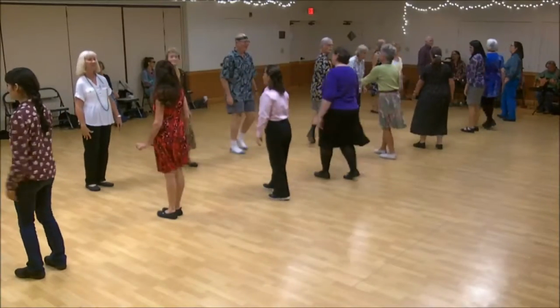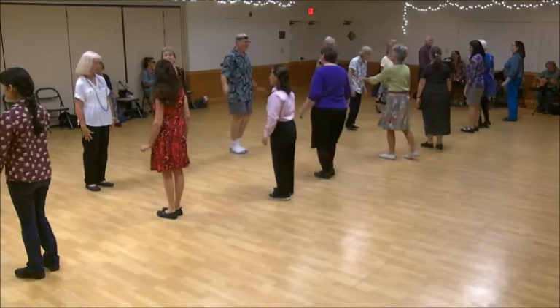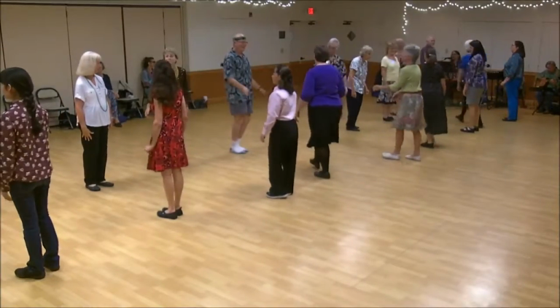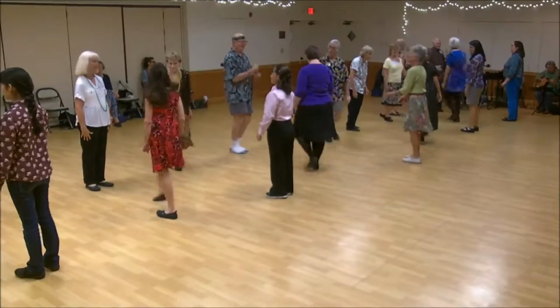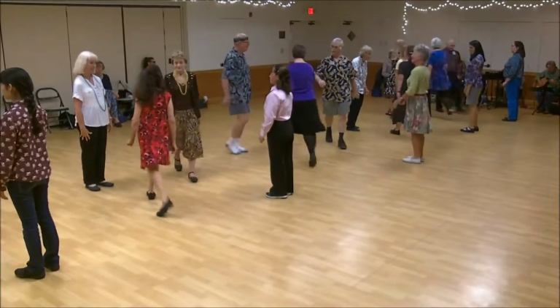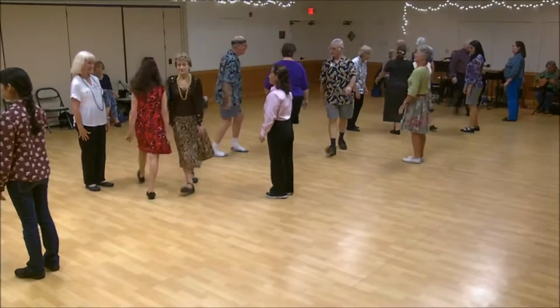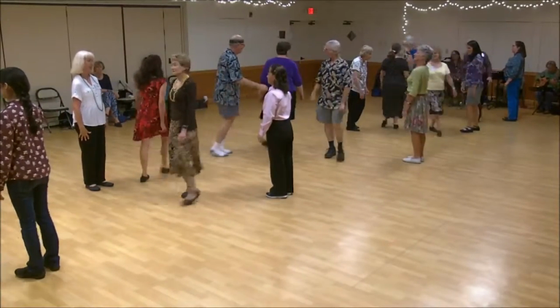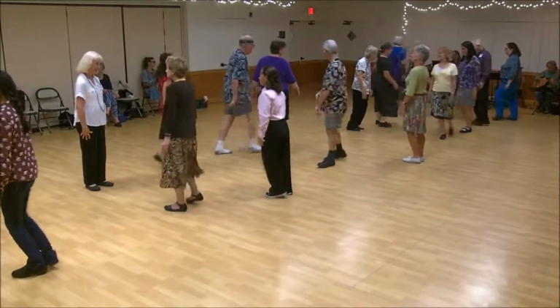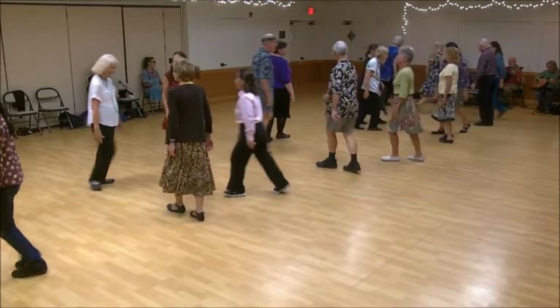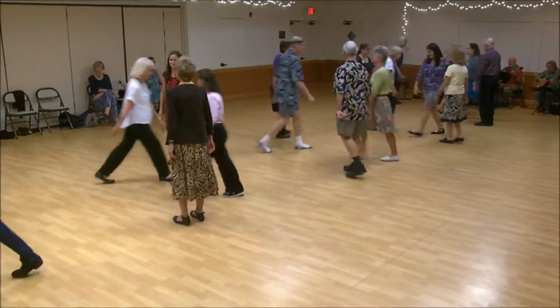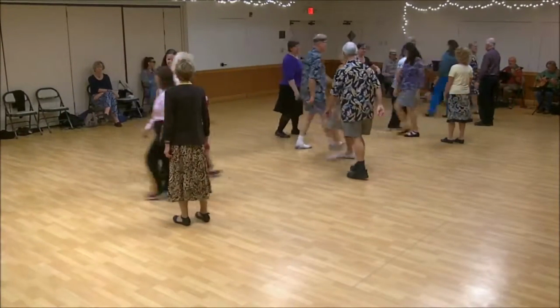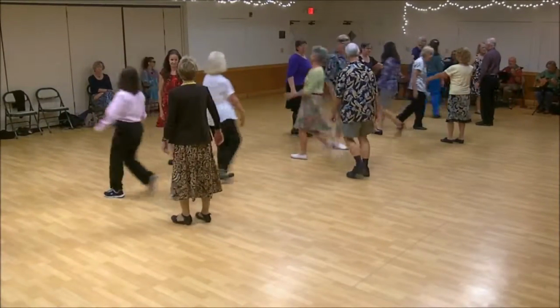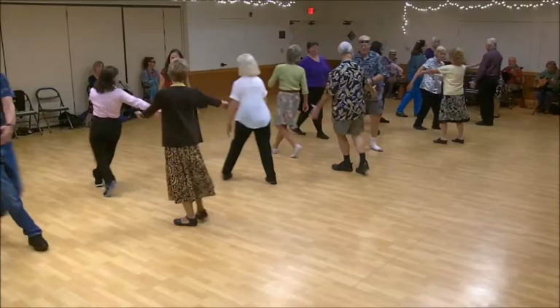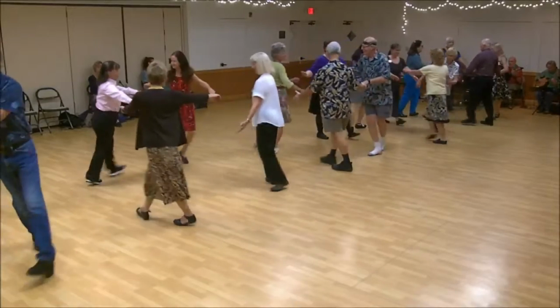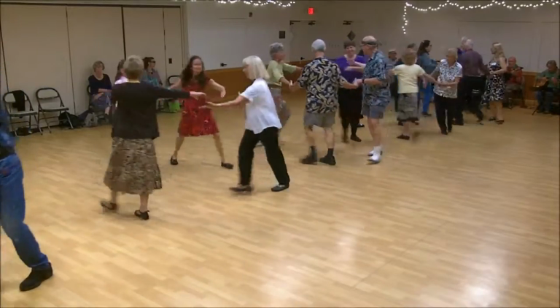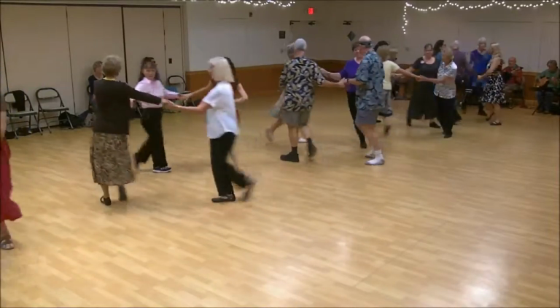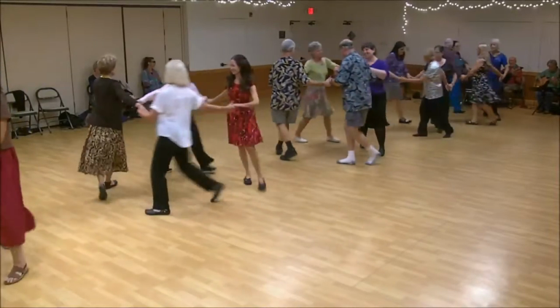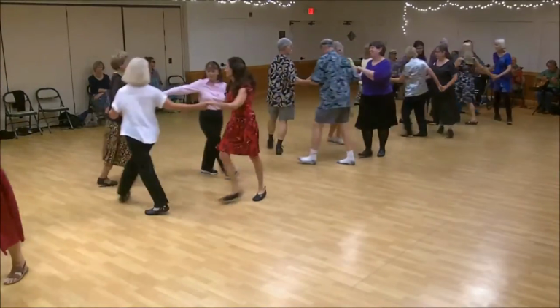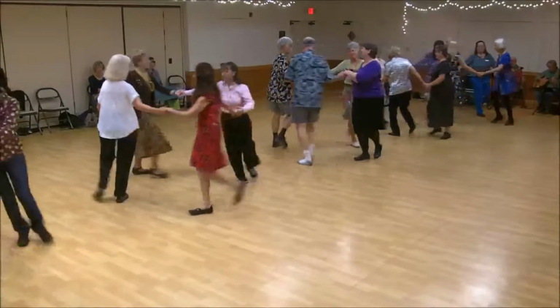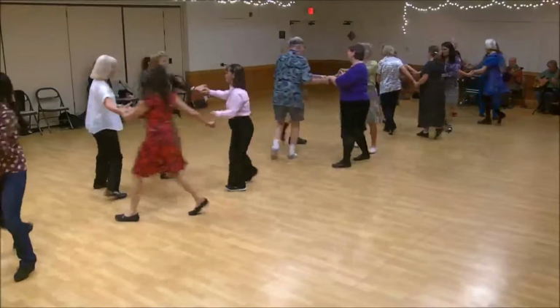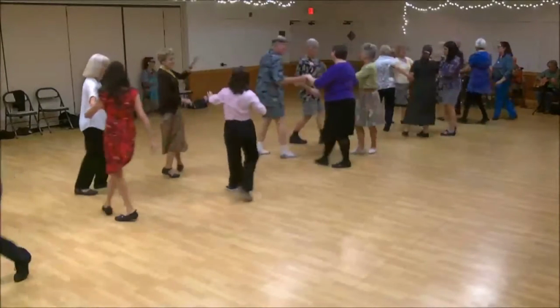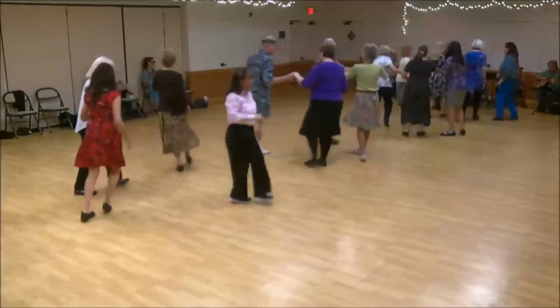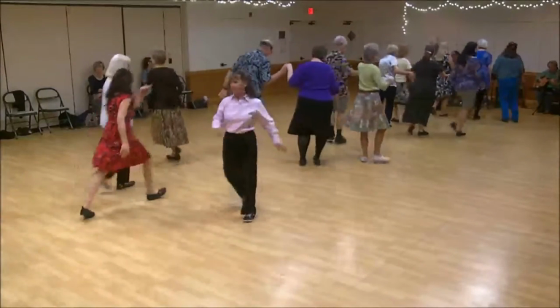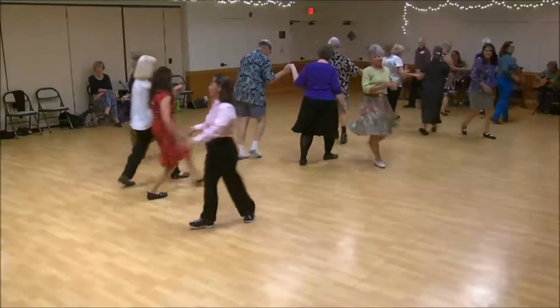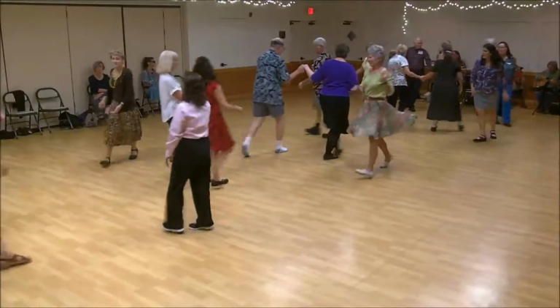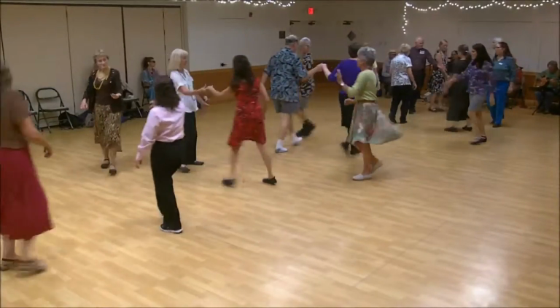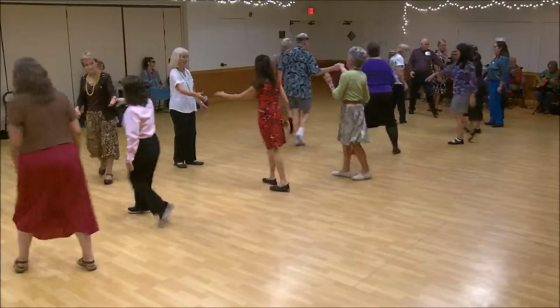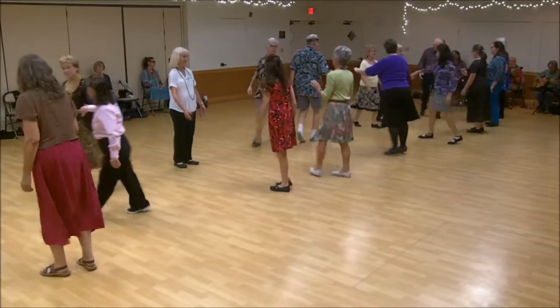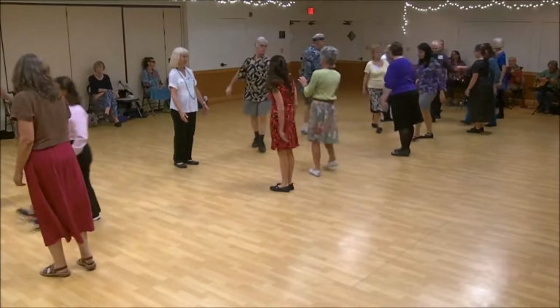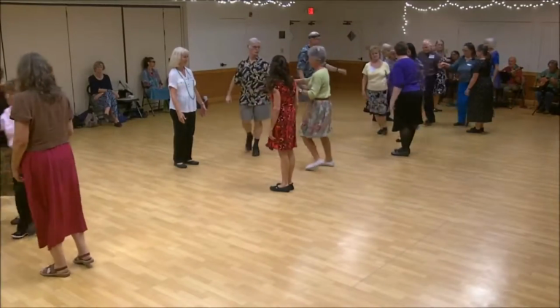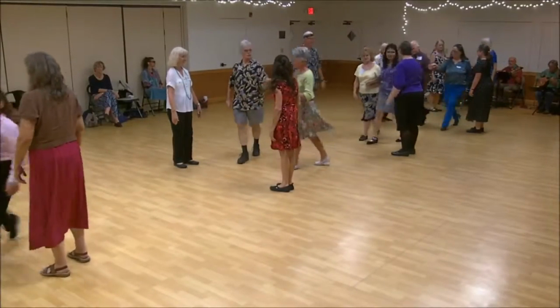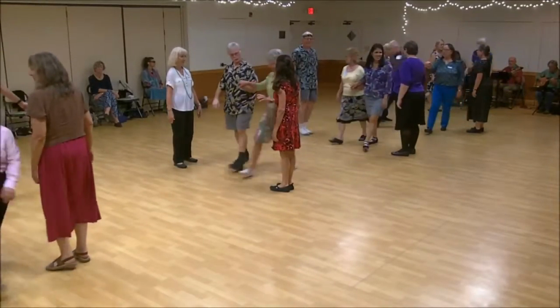First corner's crossed. Second corner's crossed. Circle that, halfway. One's cast, two's feet up. One's feet down, cast back up.